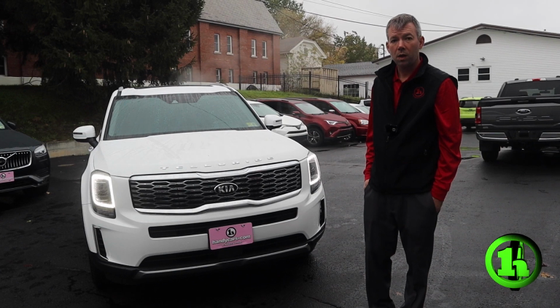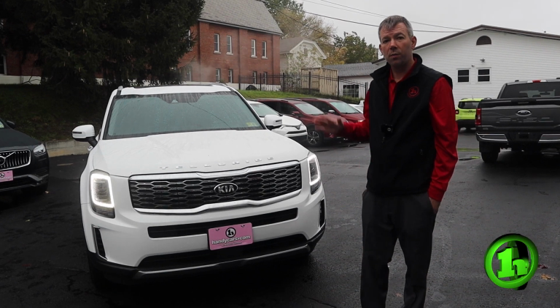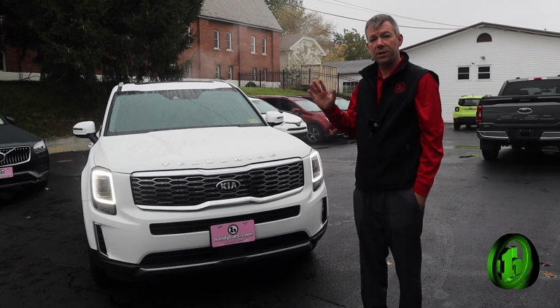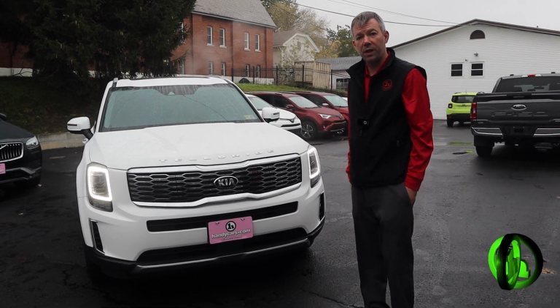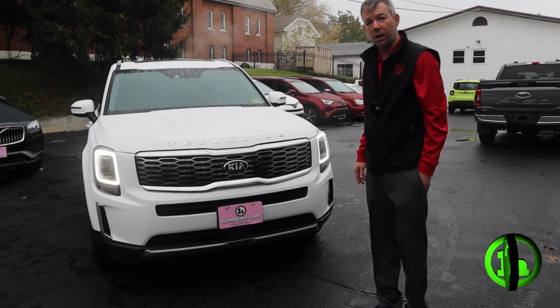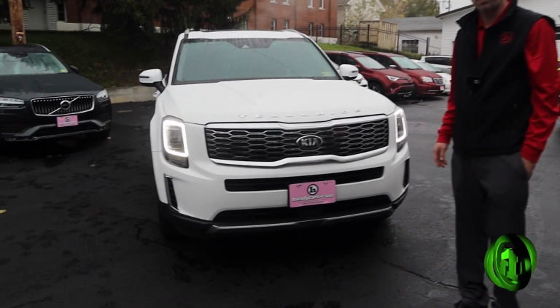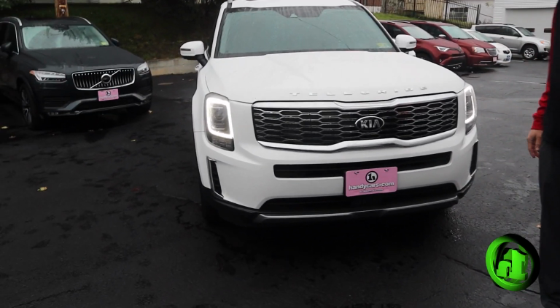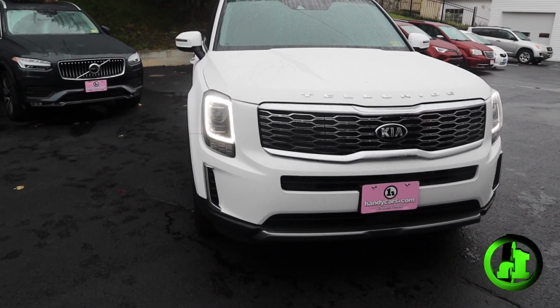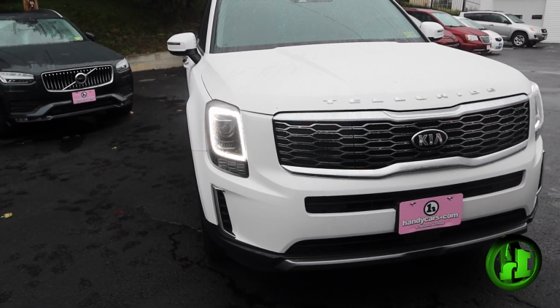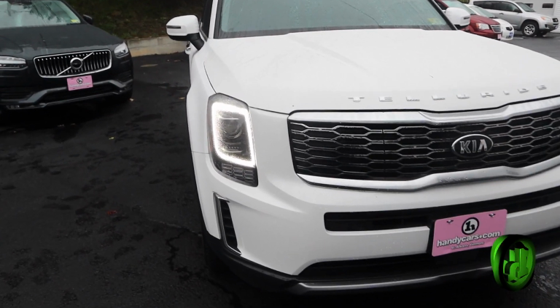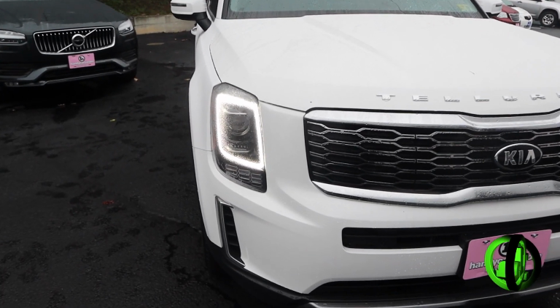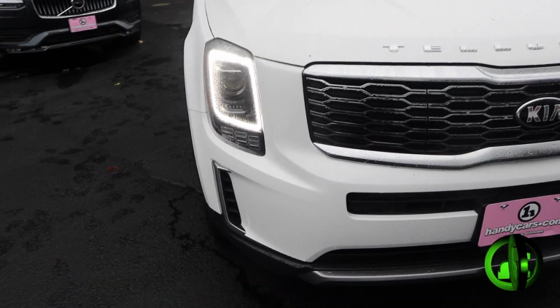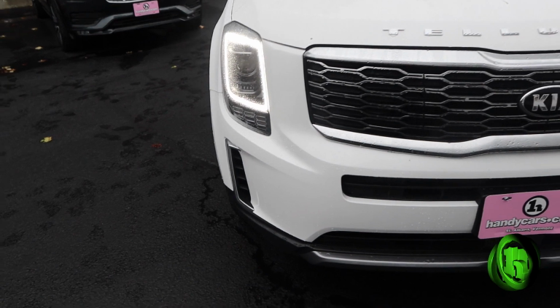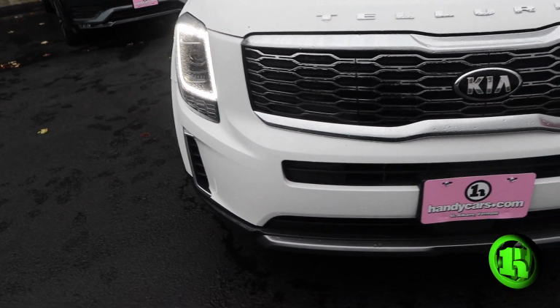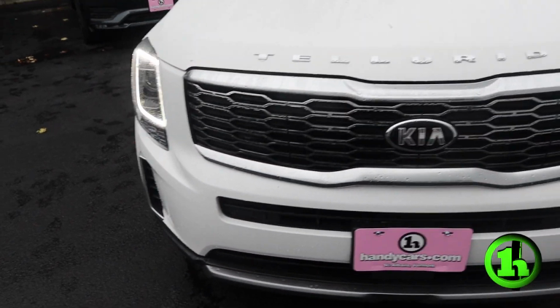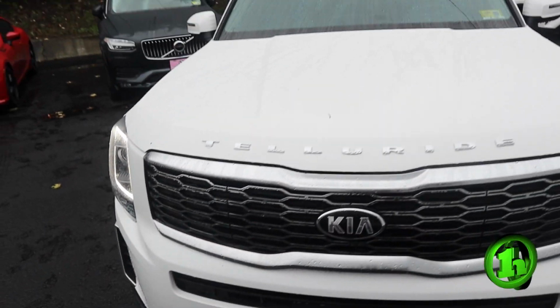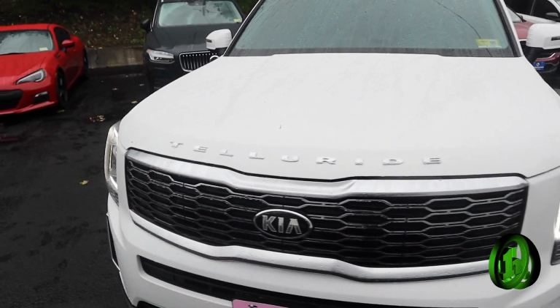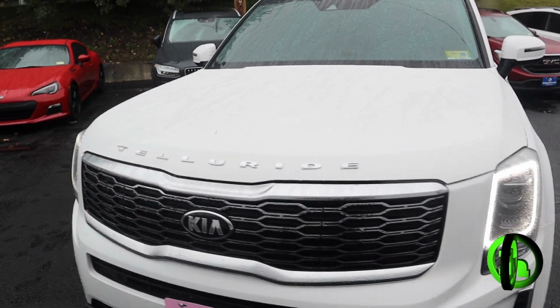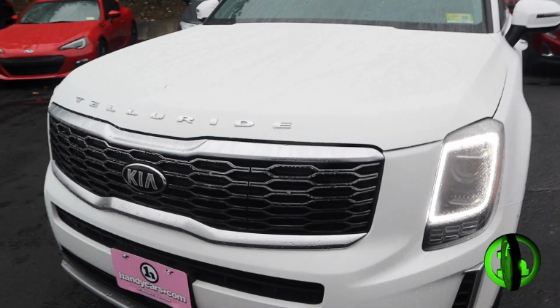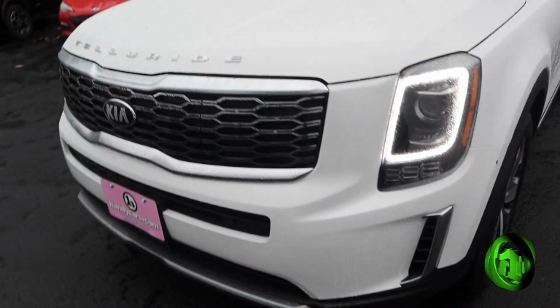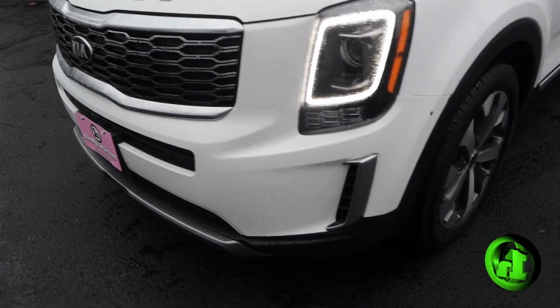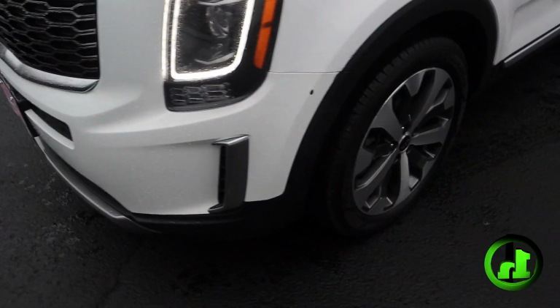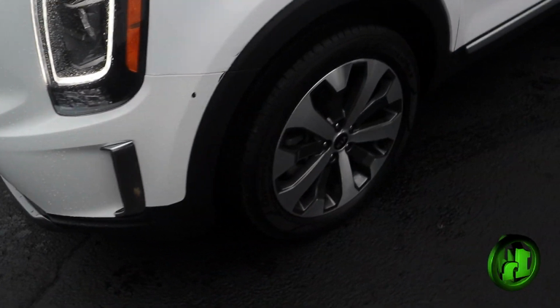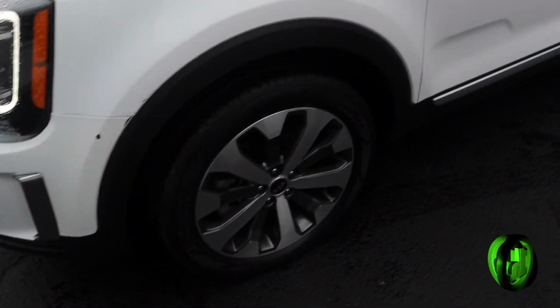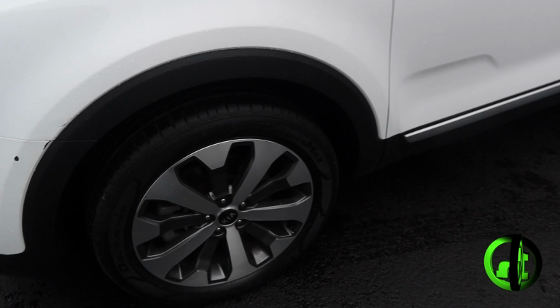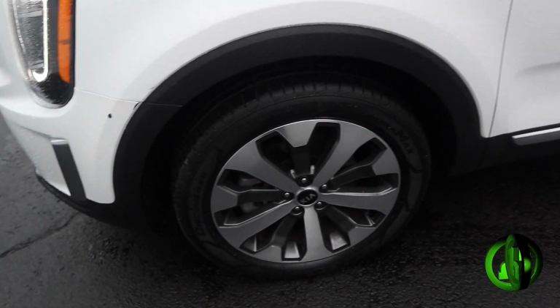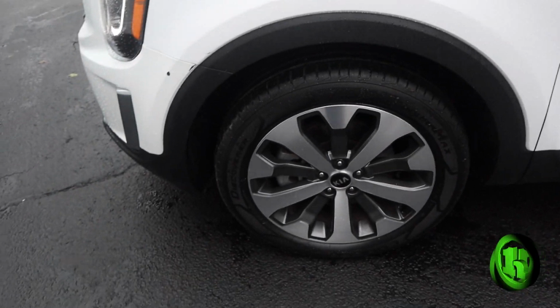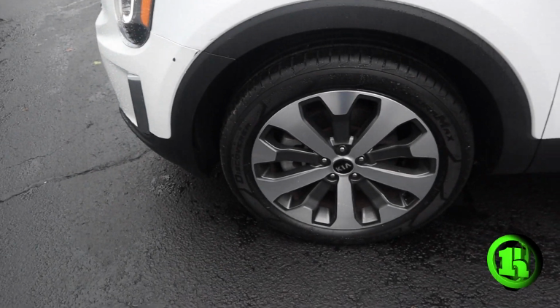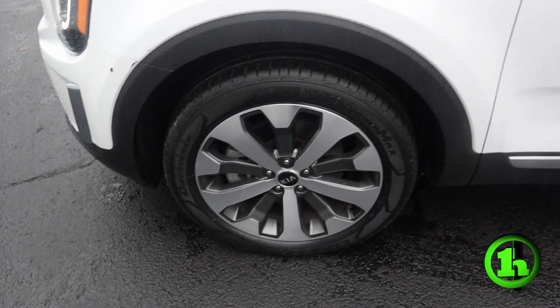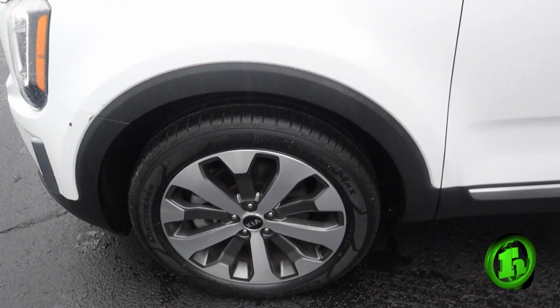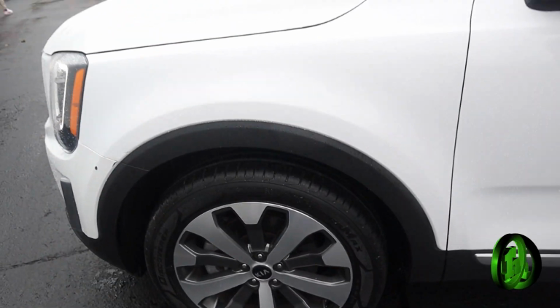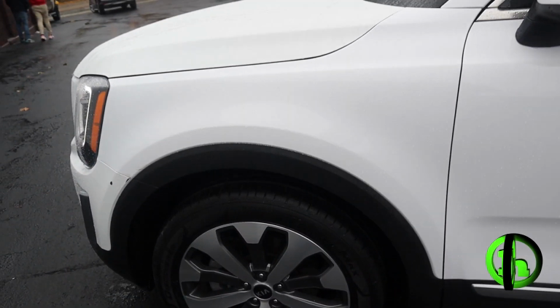Hello, Brittany. I just wanted to give you a quick walkthrough of the Kia Telluride that you inquired about. This is a beautiful vehicle. It's got a nice set of rims on it and plenty of tread on the tires.